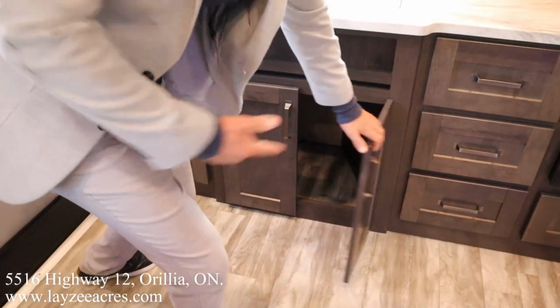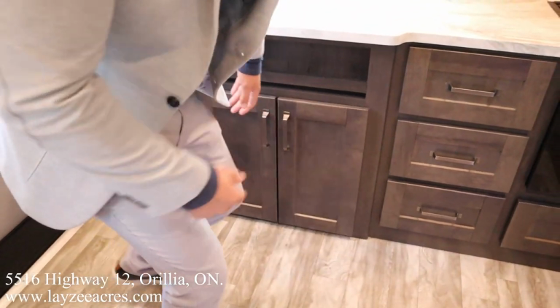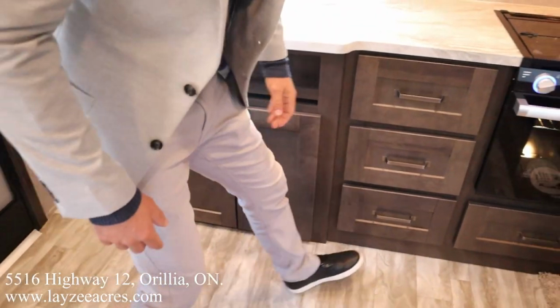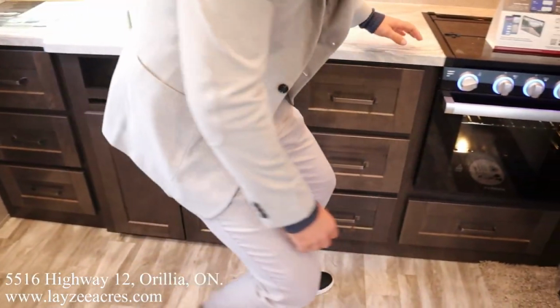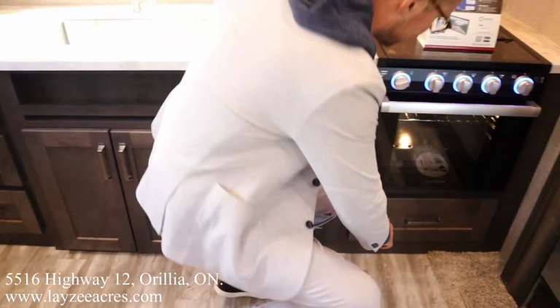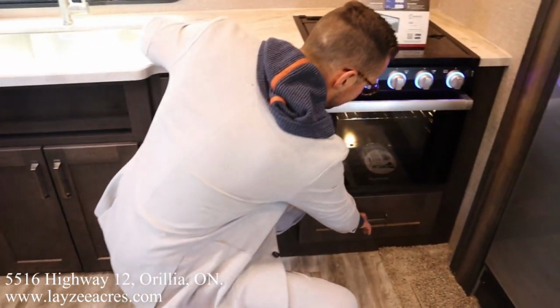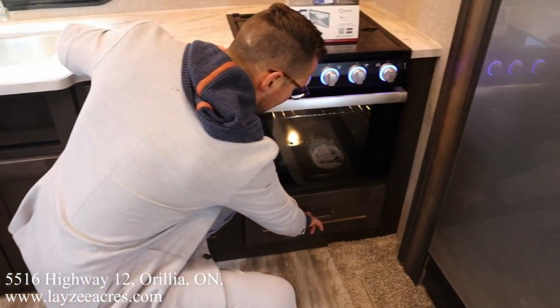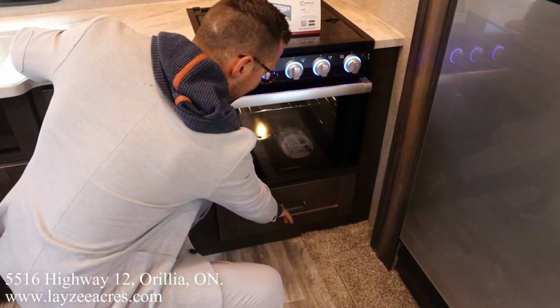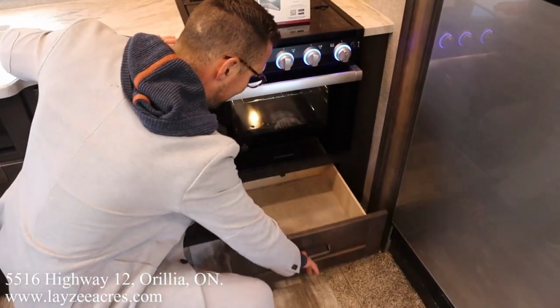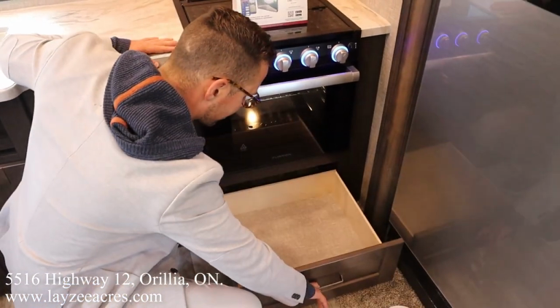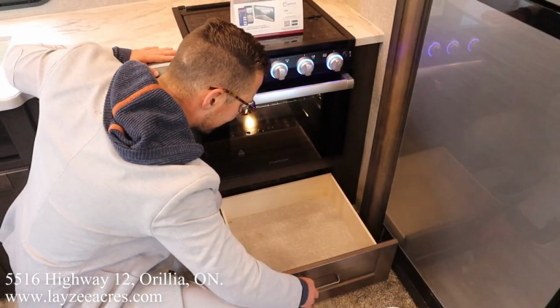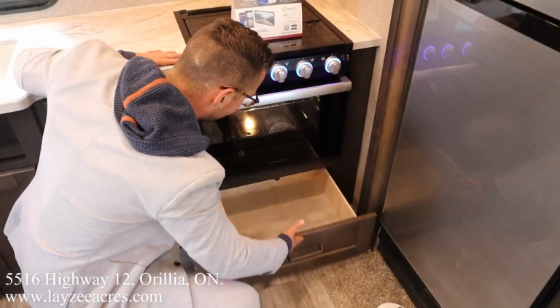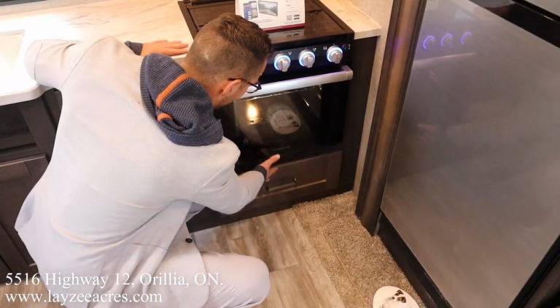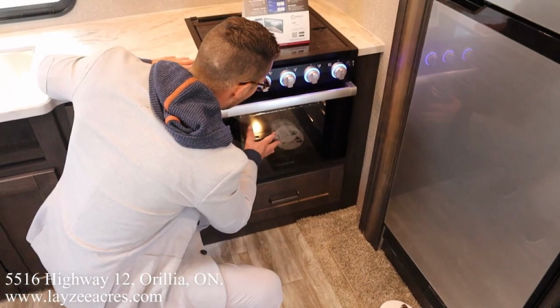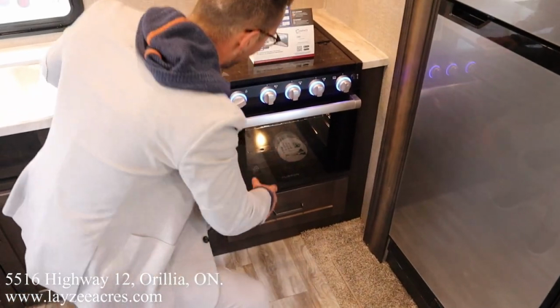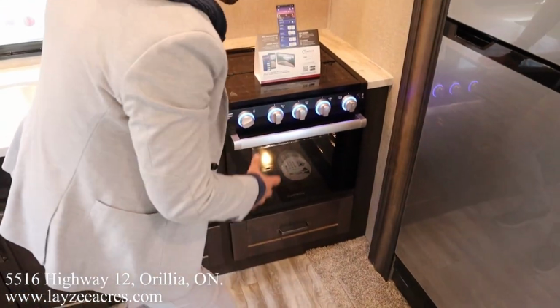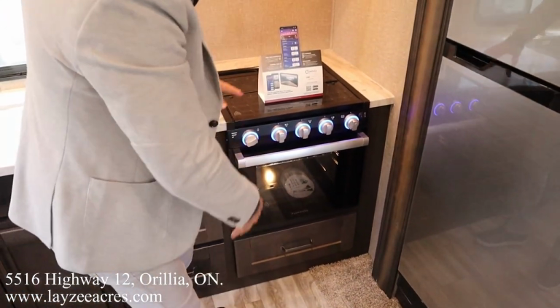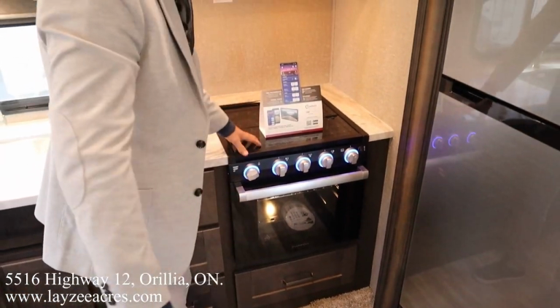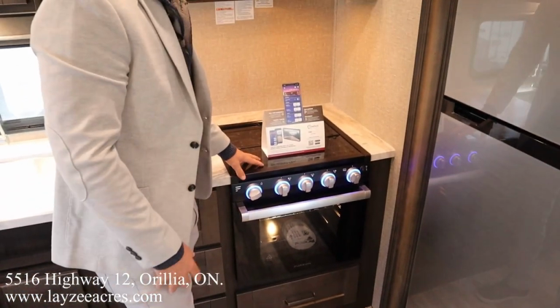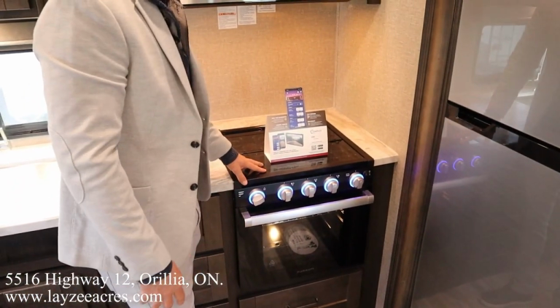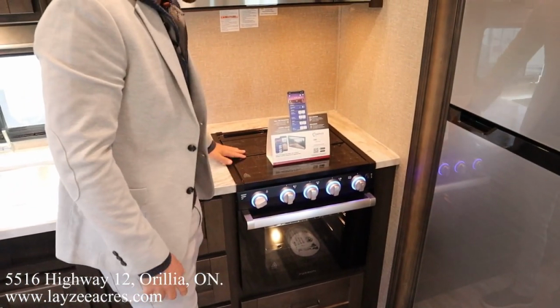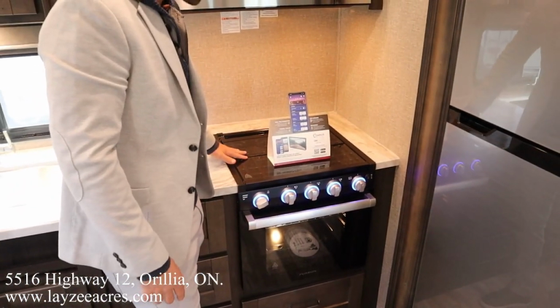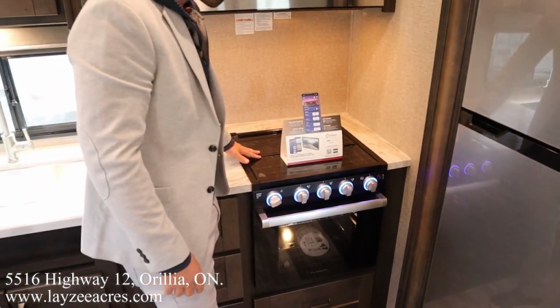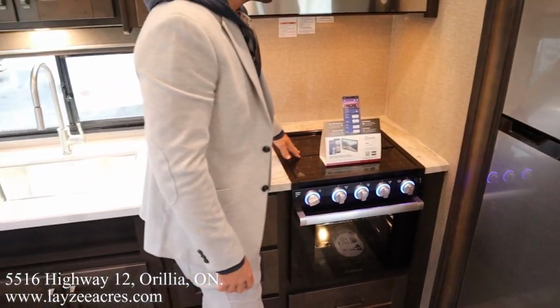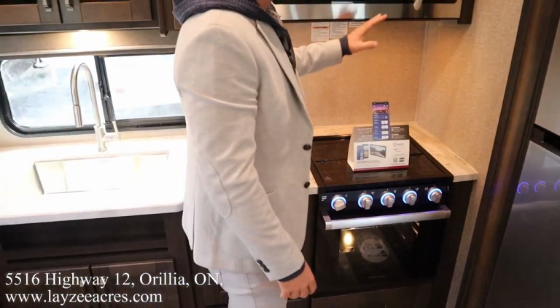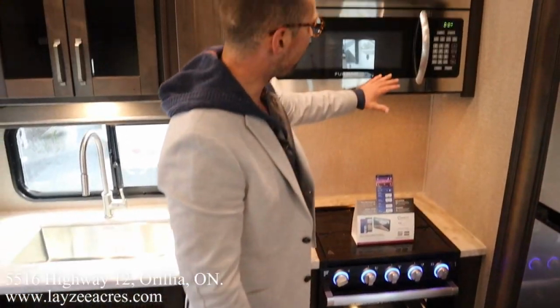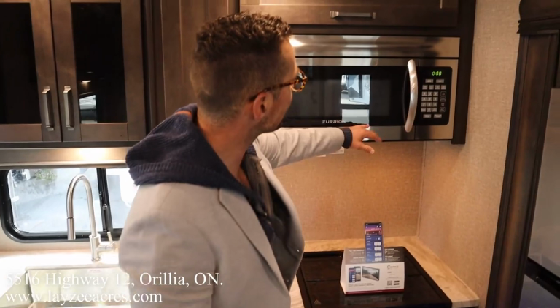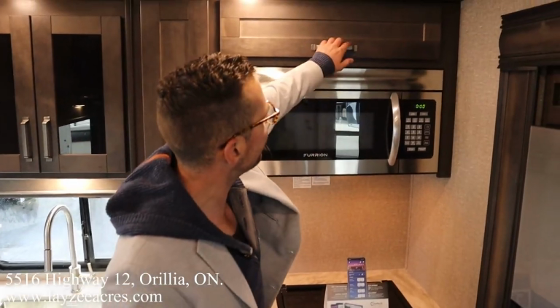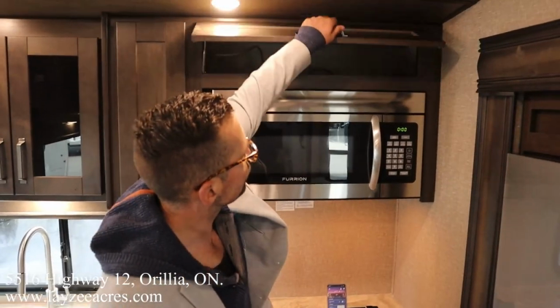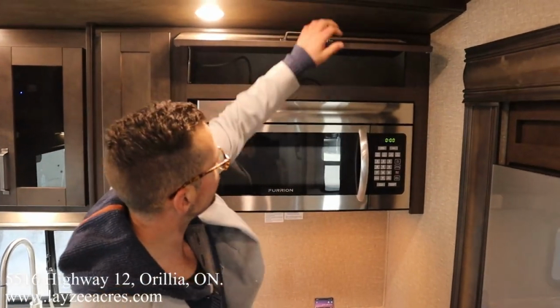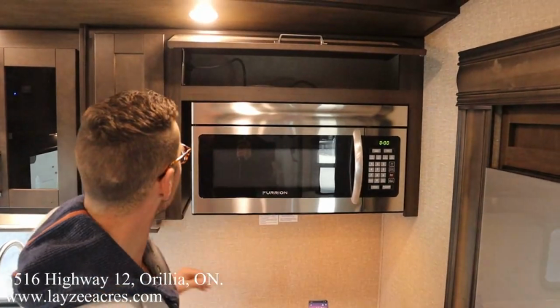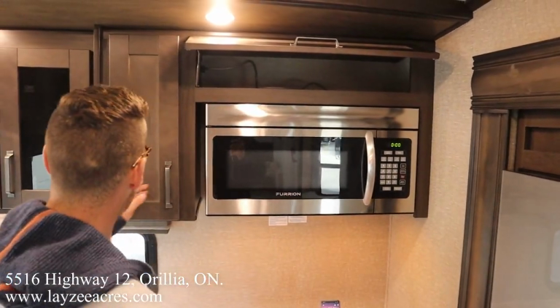Three more drawers, a big pot-and-pan drawer down below, a Furion oven with a three-burner stove top, a glass stove top cover, an over-the-range microwave, and storage across the top.